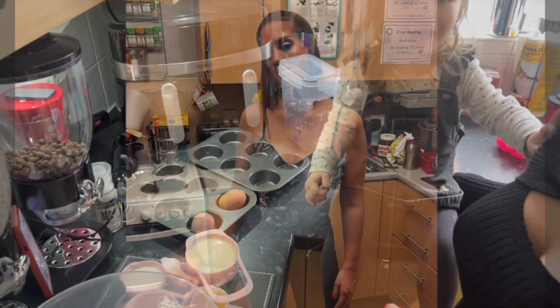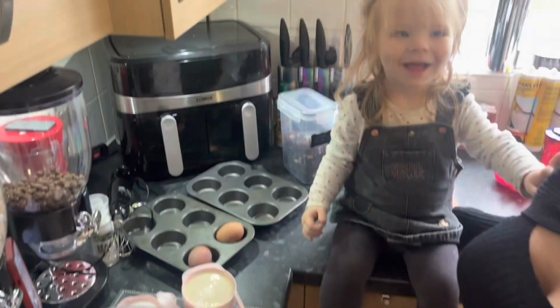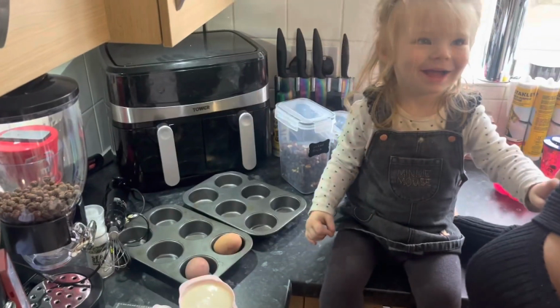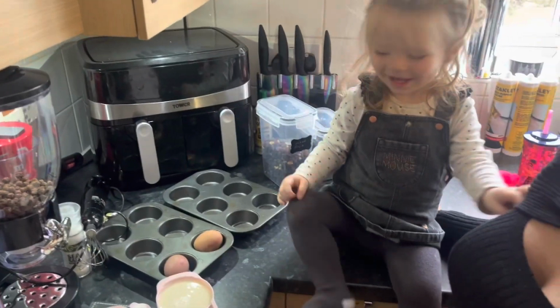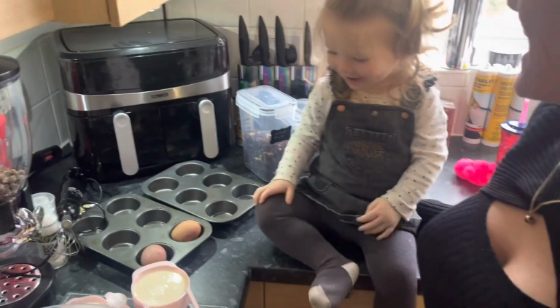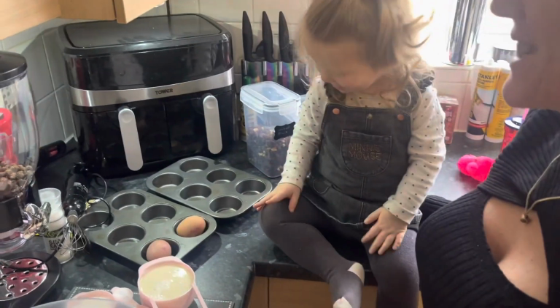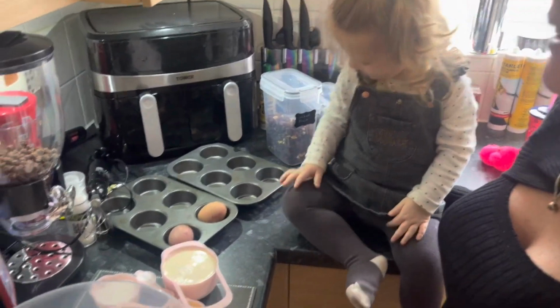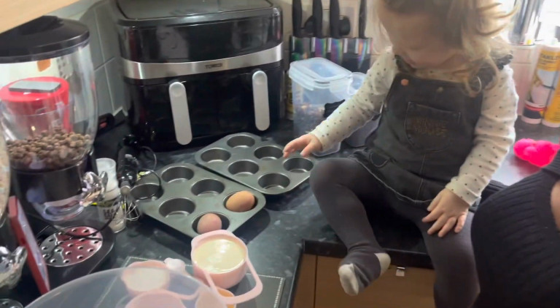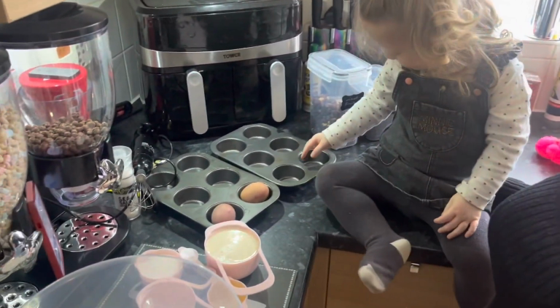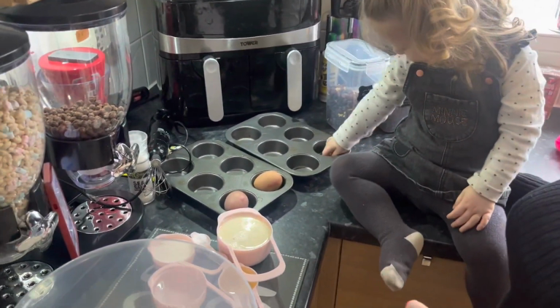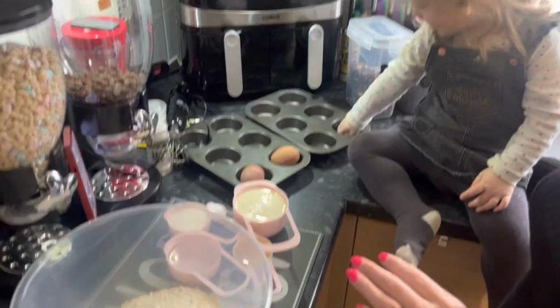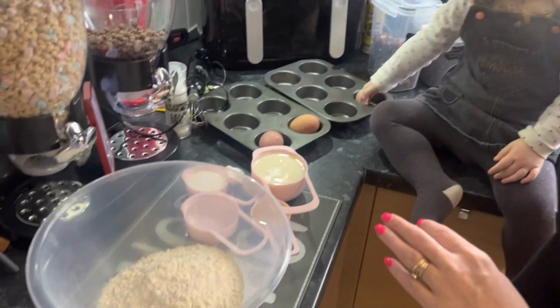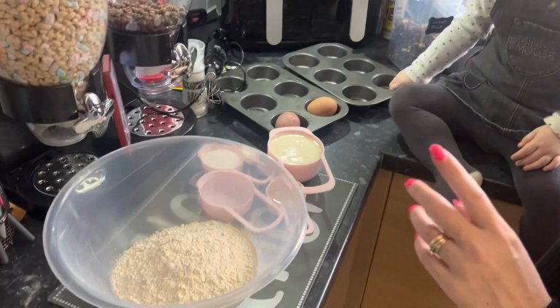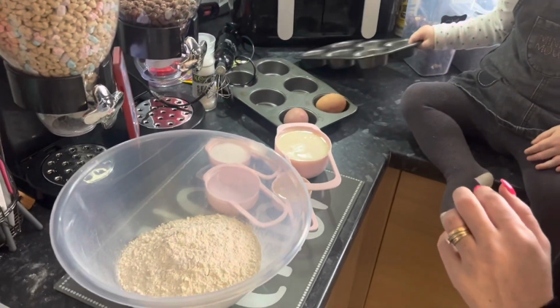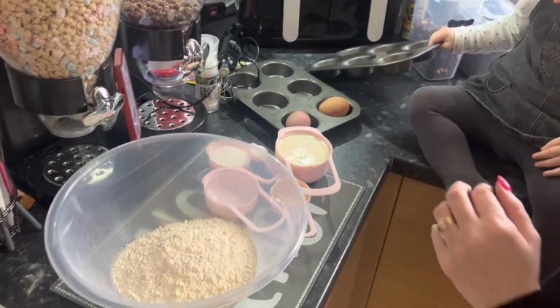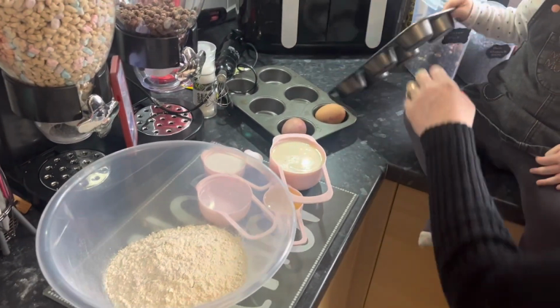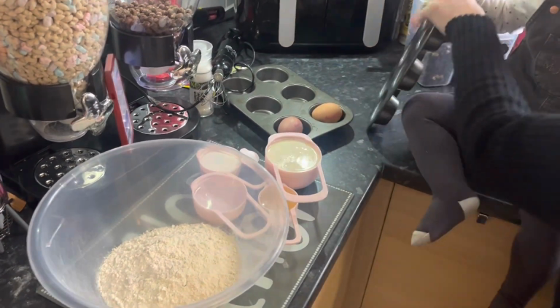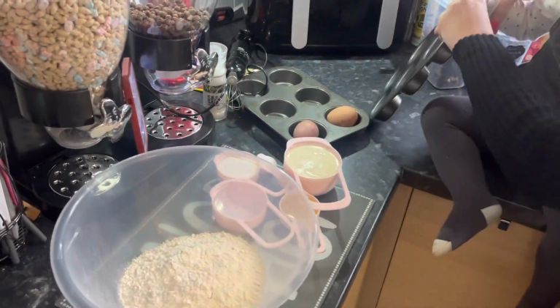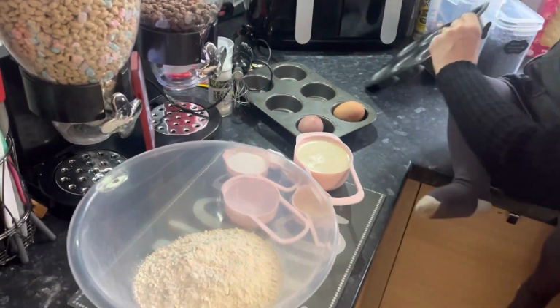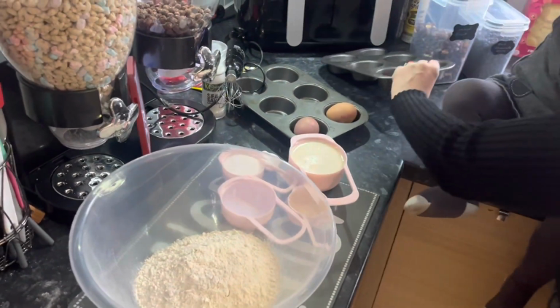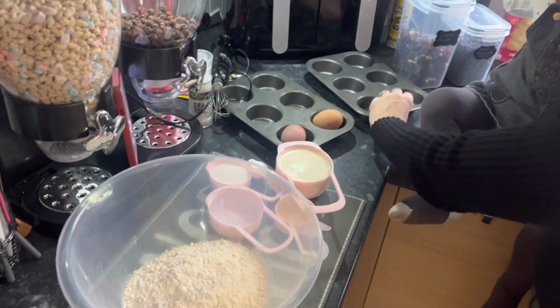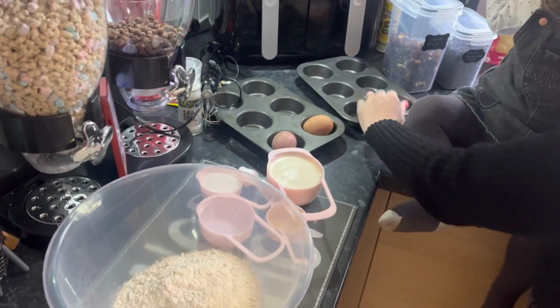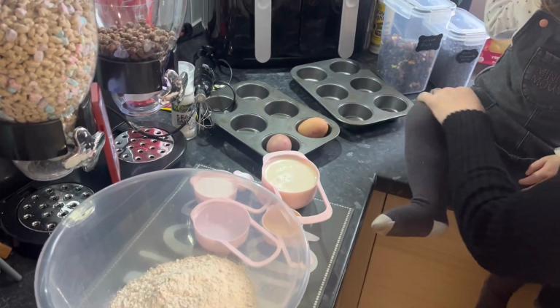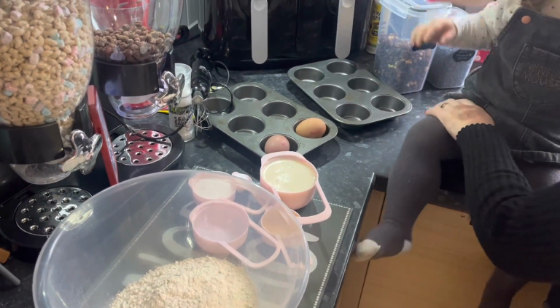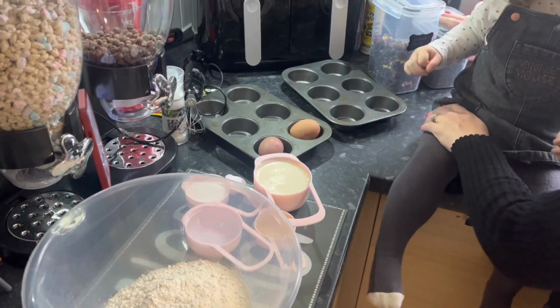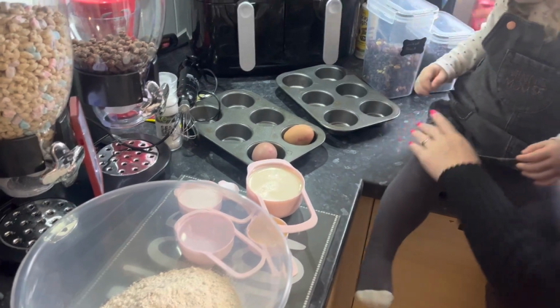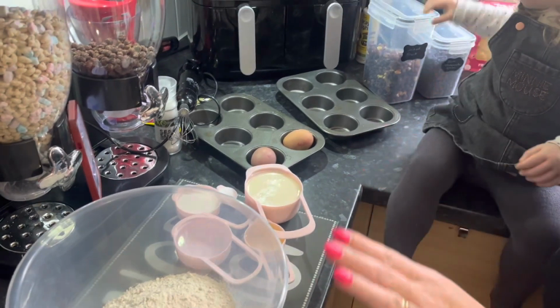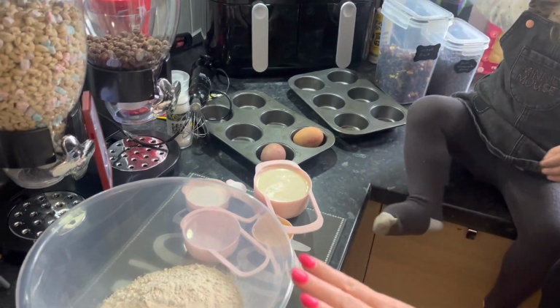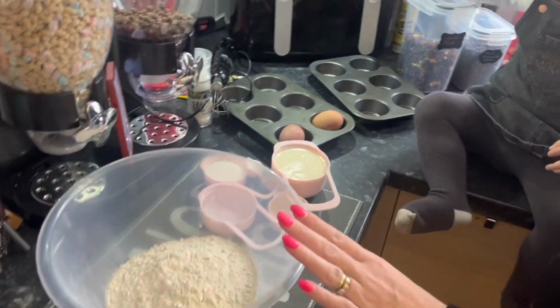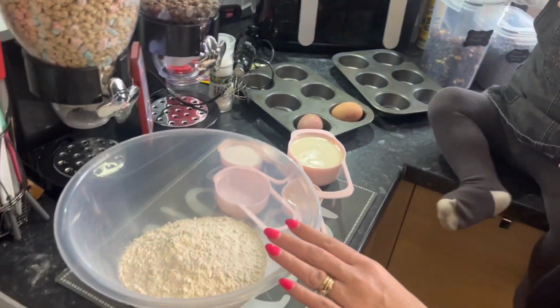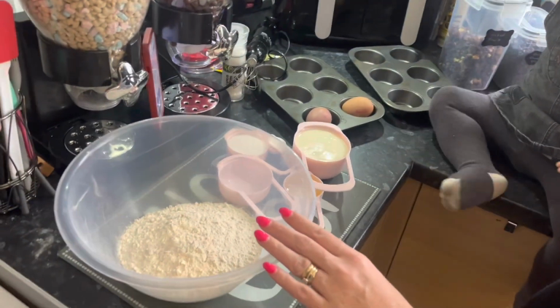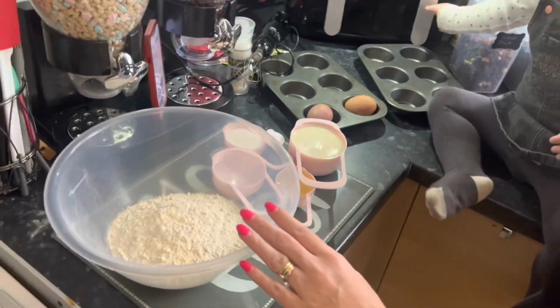Hi, I'm Kelly, welcome back to my channel. Today we're making mini muffin pancakes — we're going to do a mixed fruit version and a chocolate chip version.